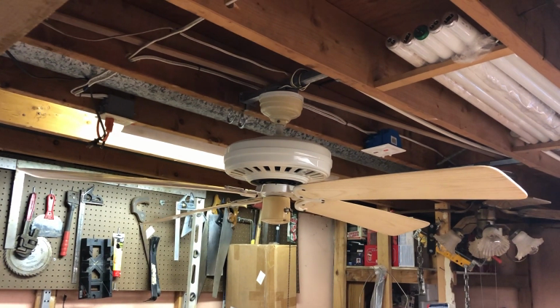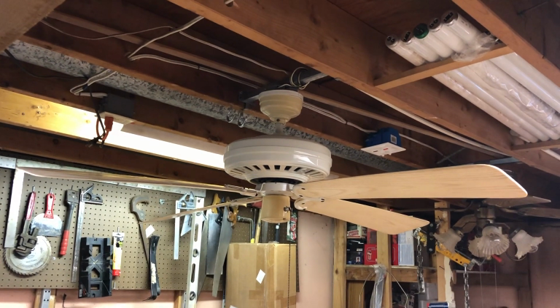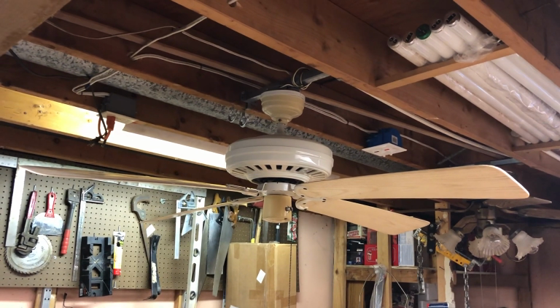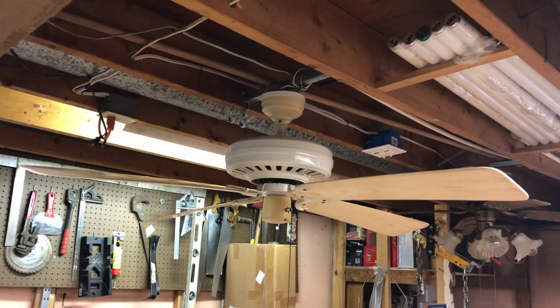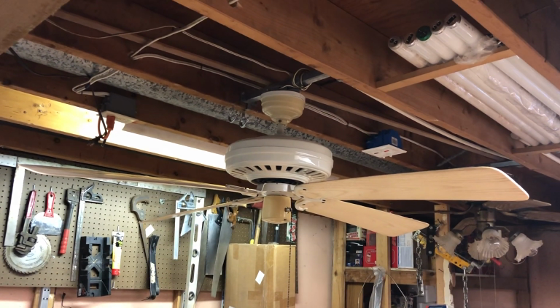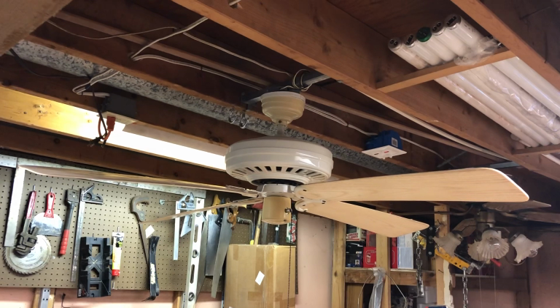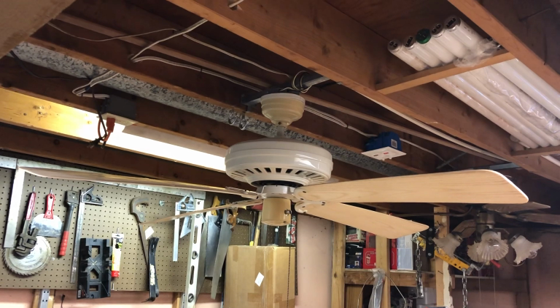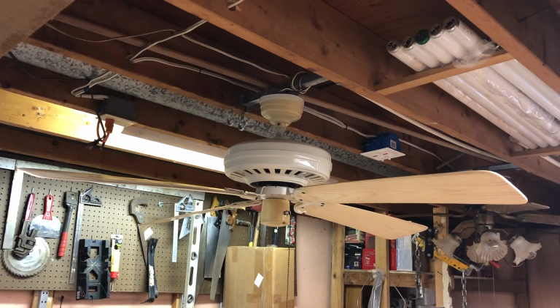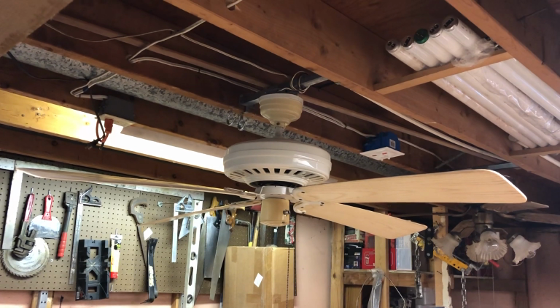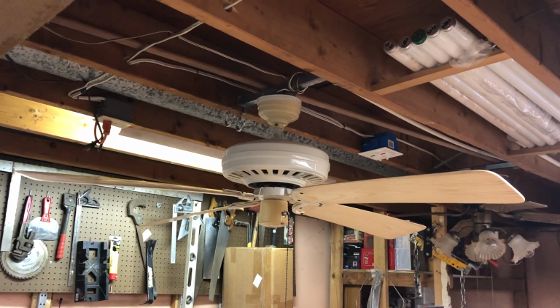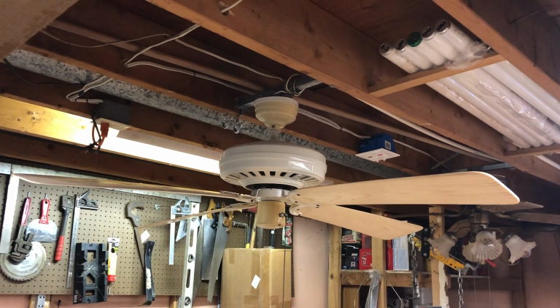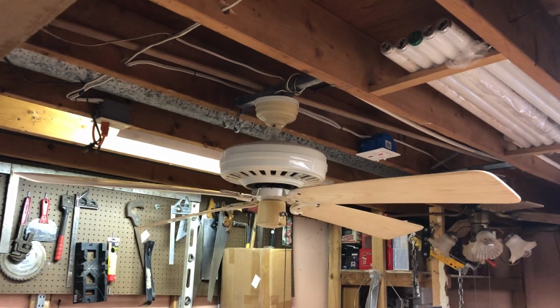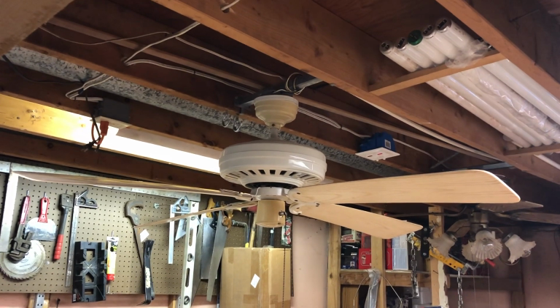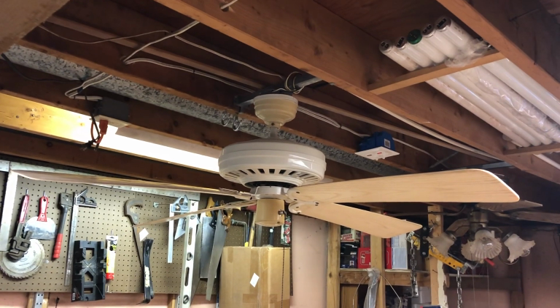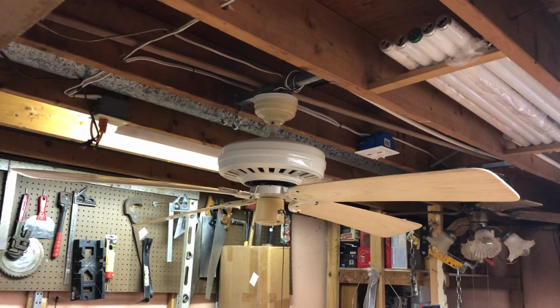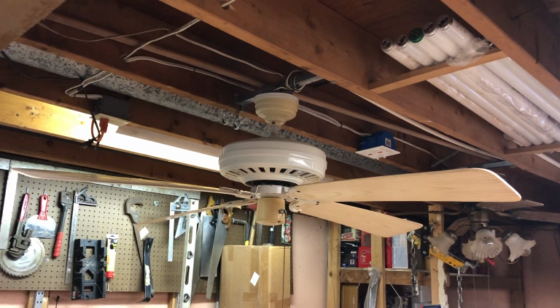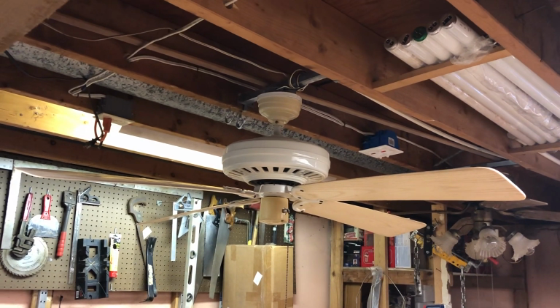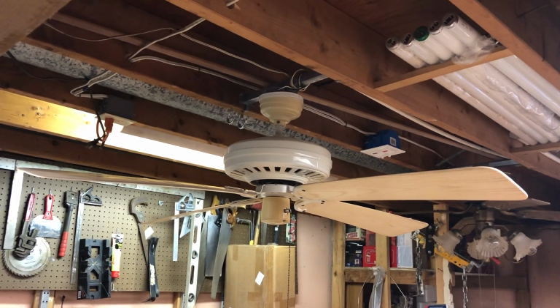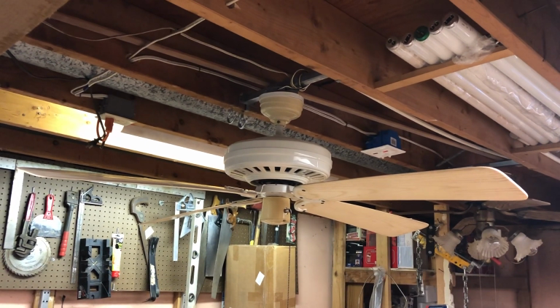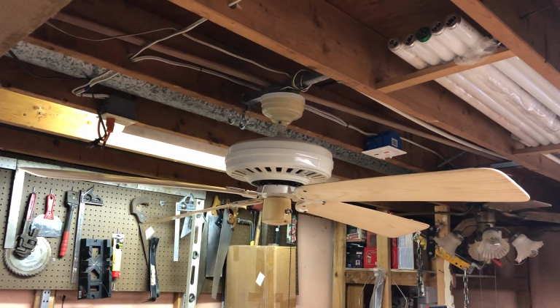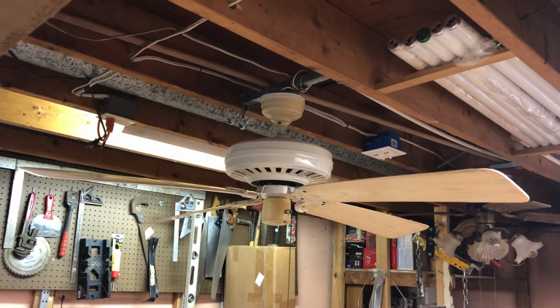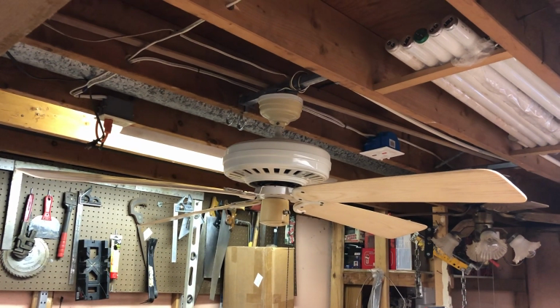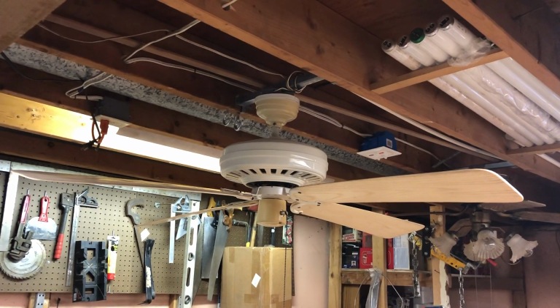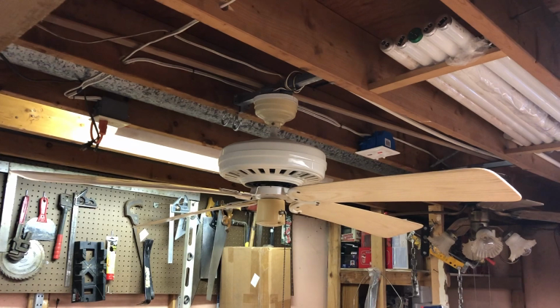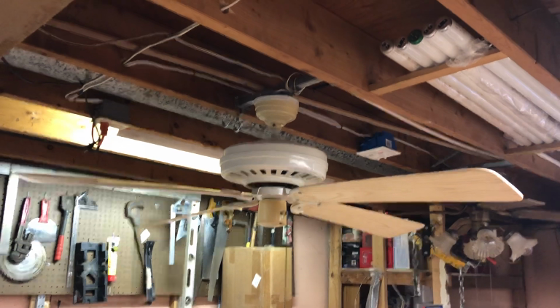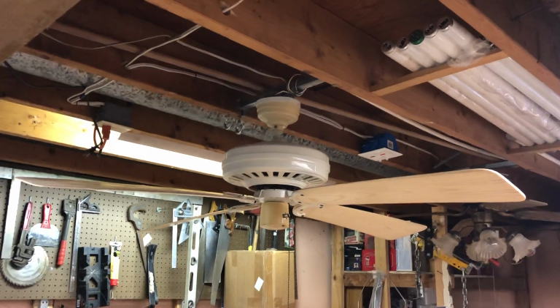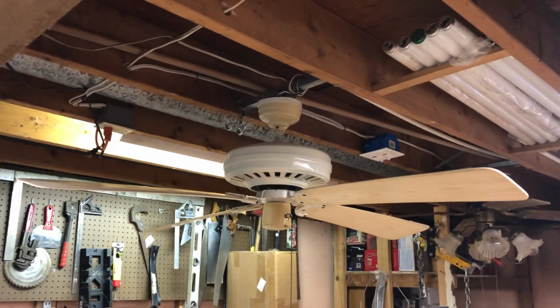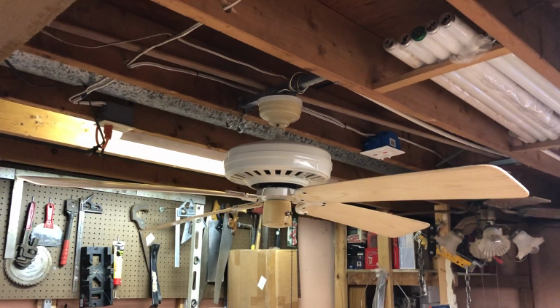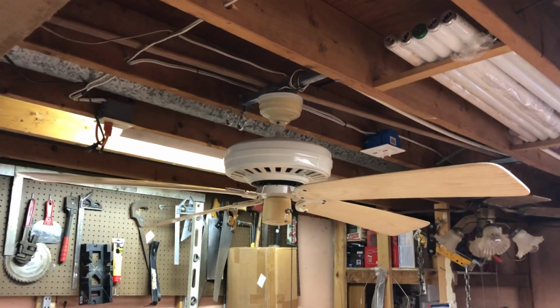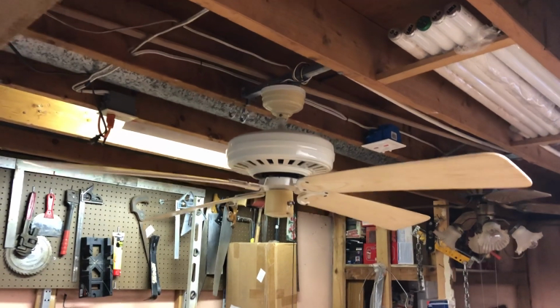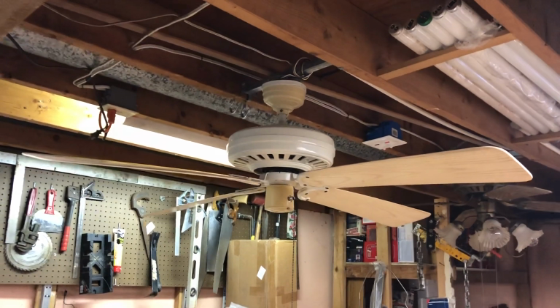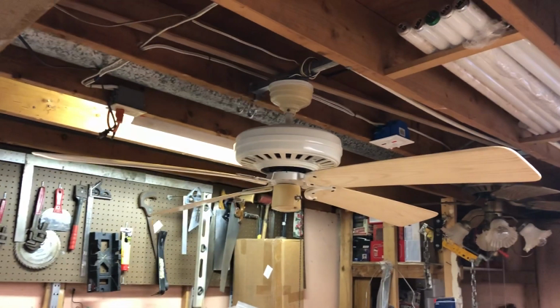There you go folks — a 52-inch white Emerson Designer Series ceiling fan from 1981. Thank you for watching and I hope you enjoyed the video.